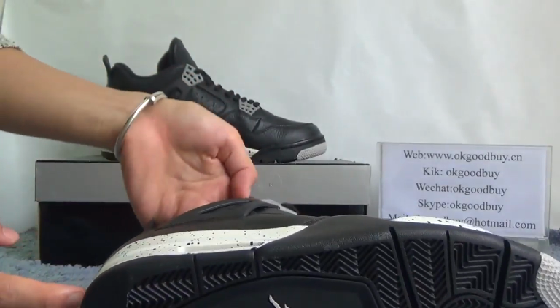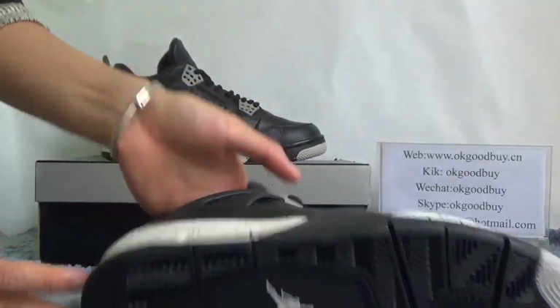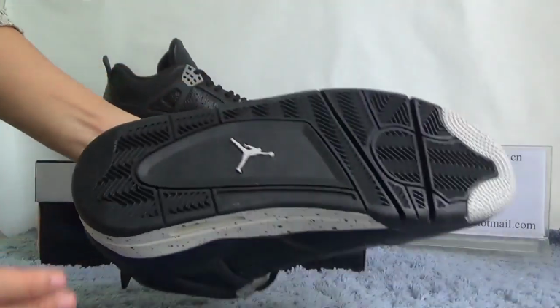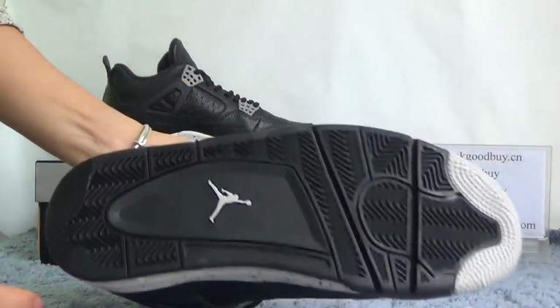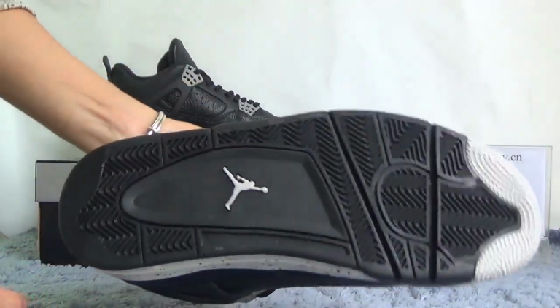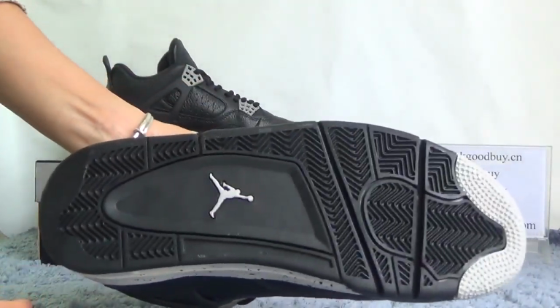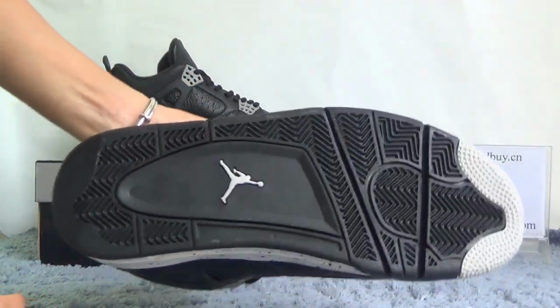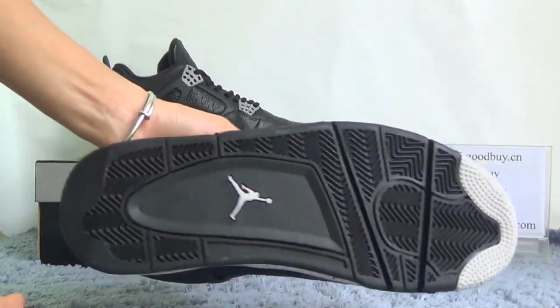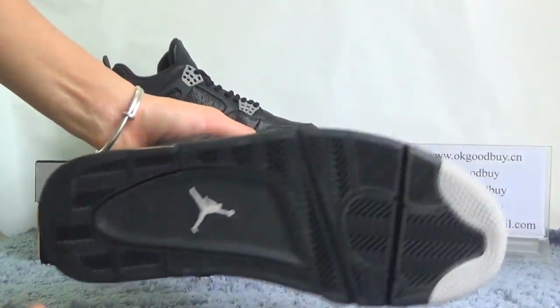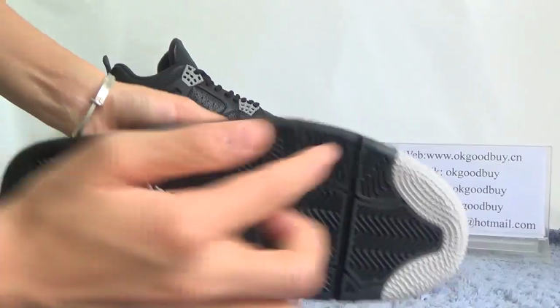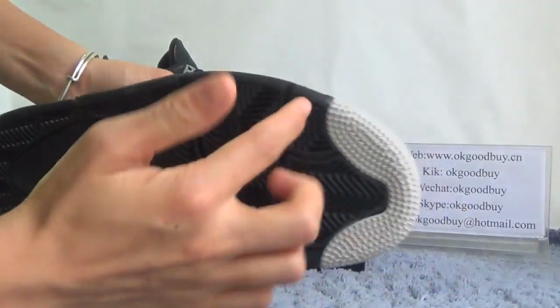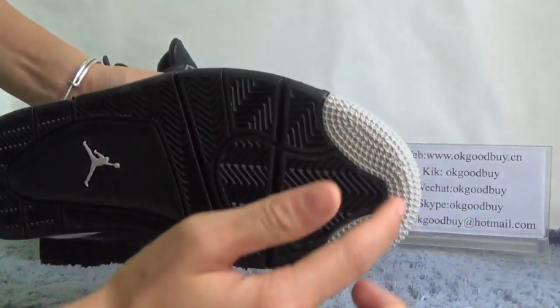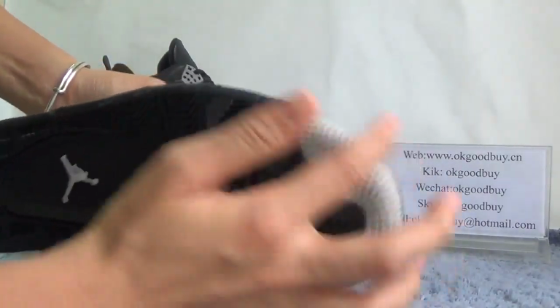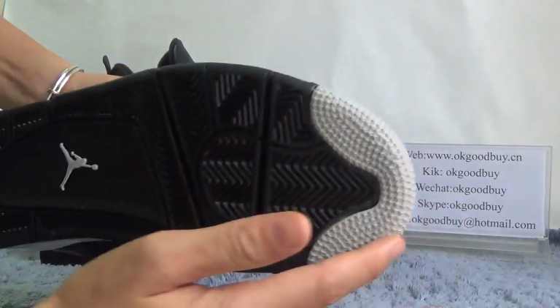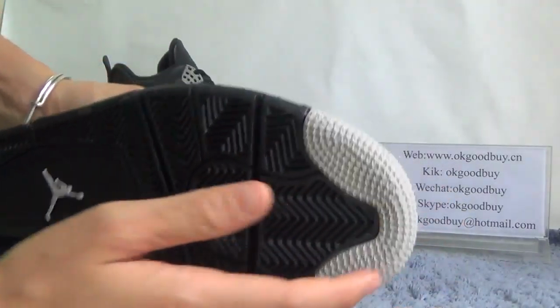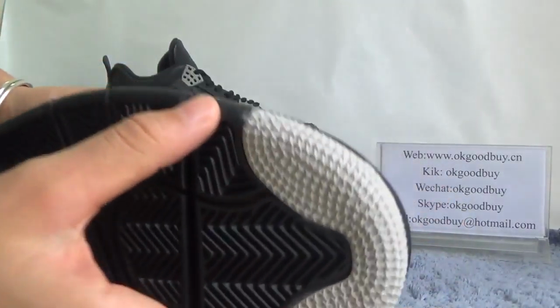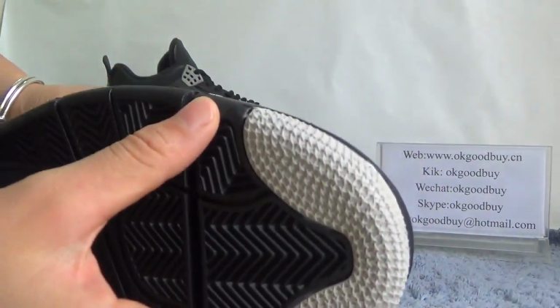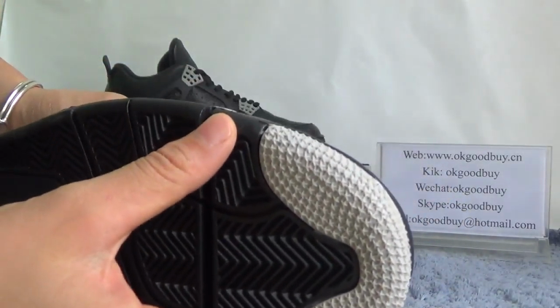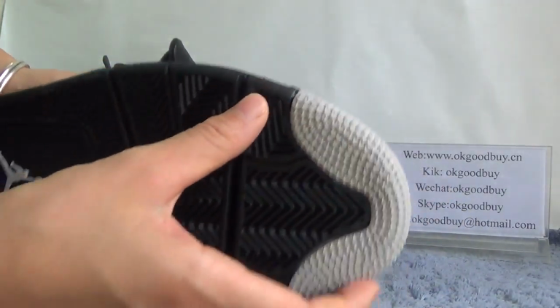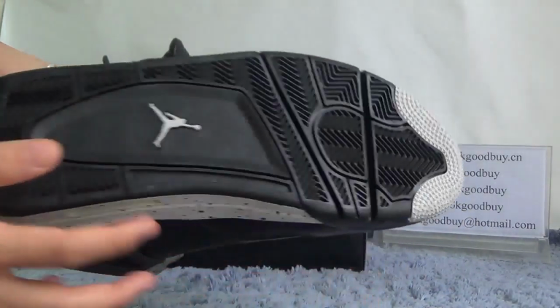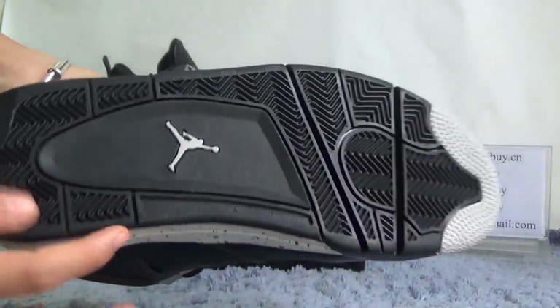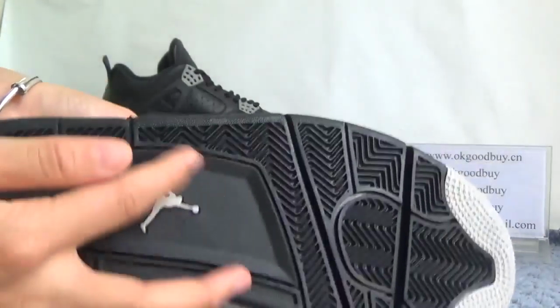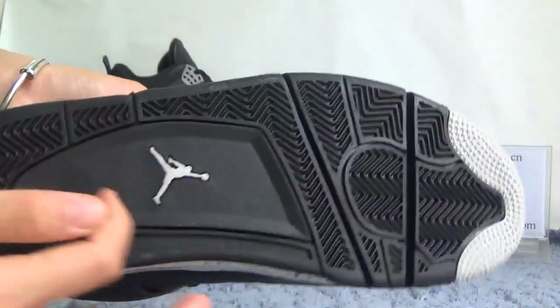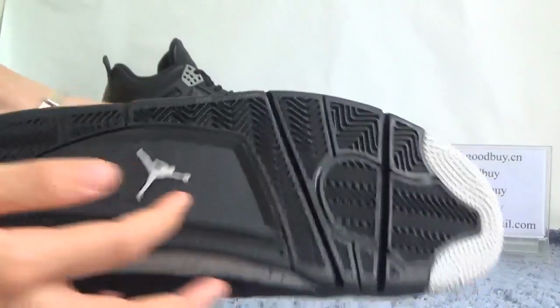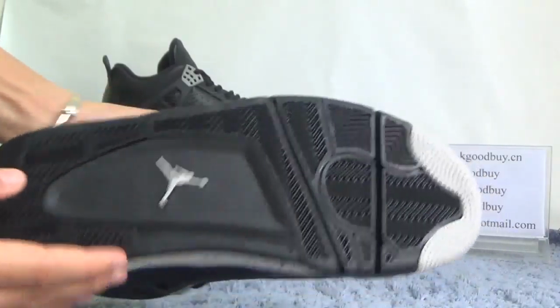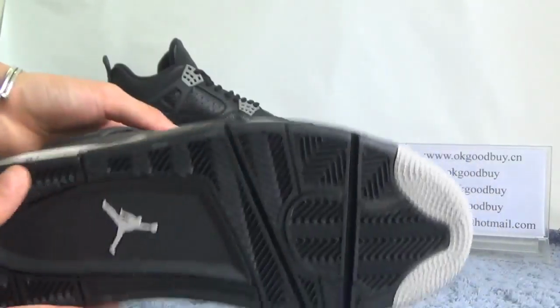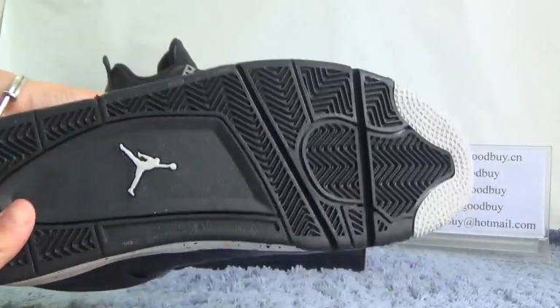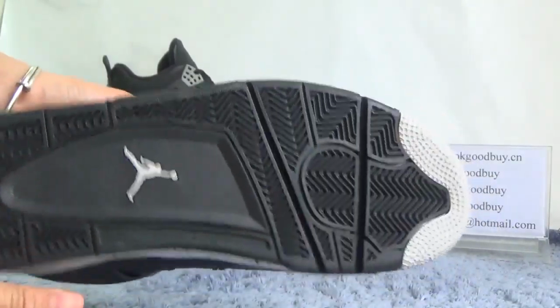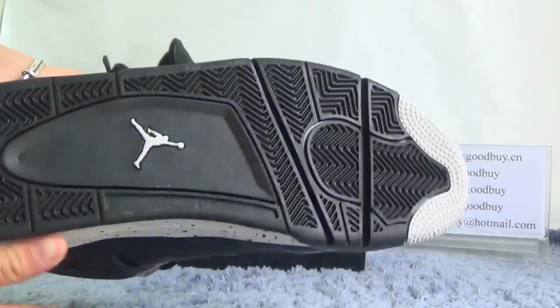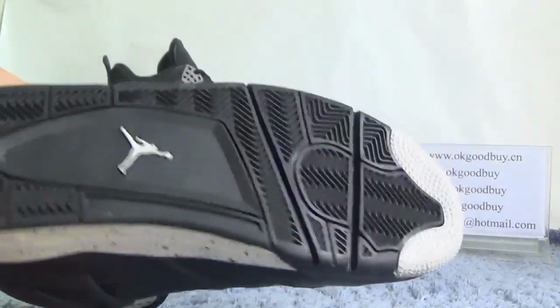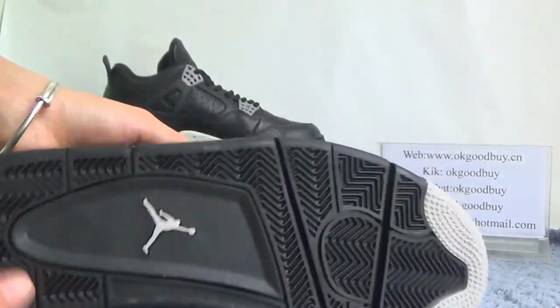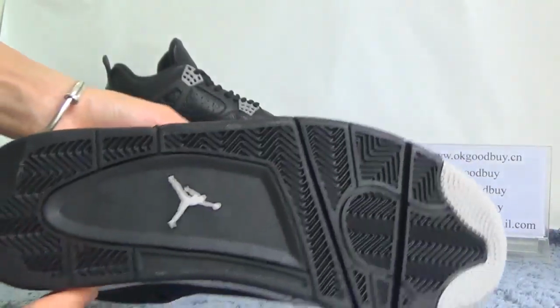The bottom is a black sole. And here you can find a great pattern. It's very, very nice design. In the middle of the bottom, you can find the Jumpman logo.